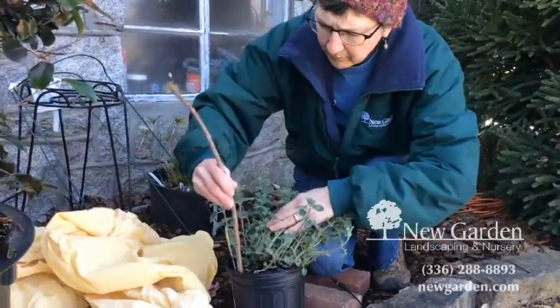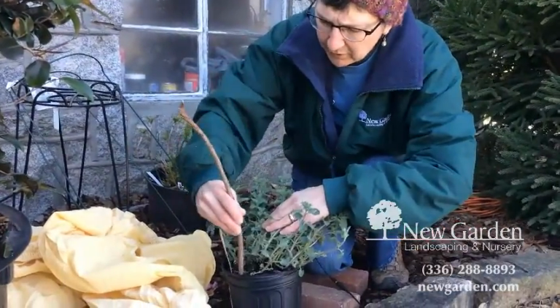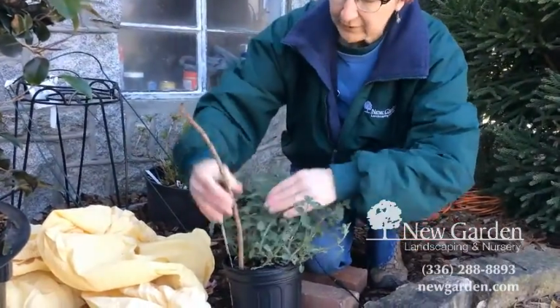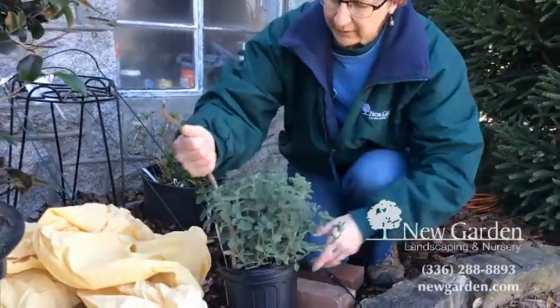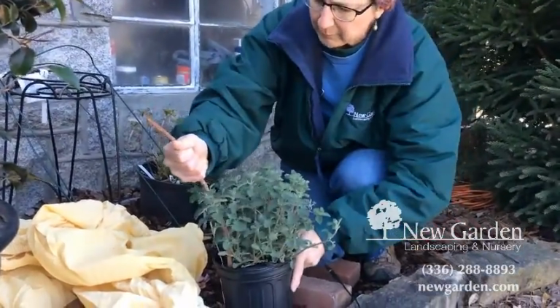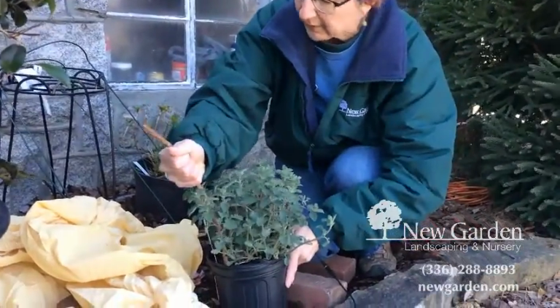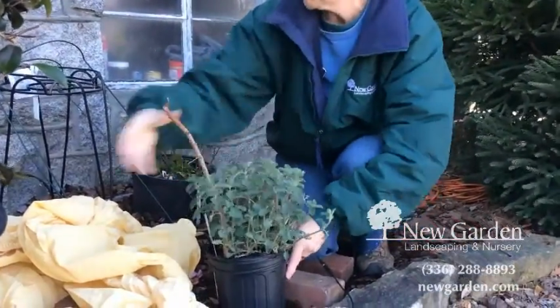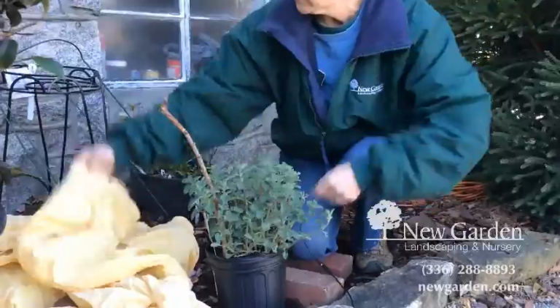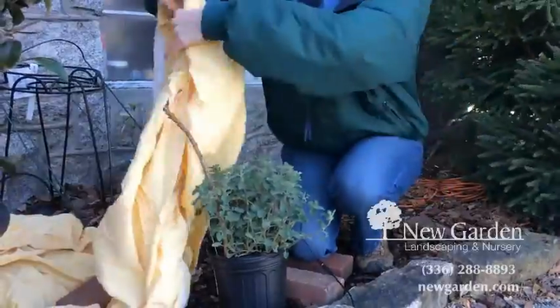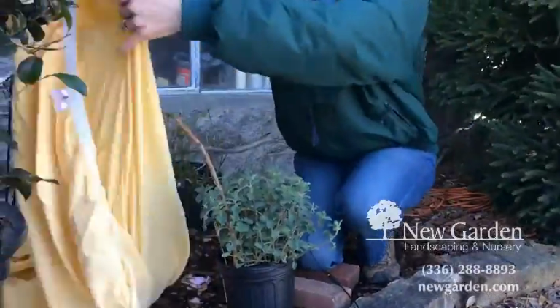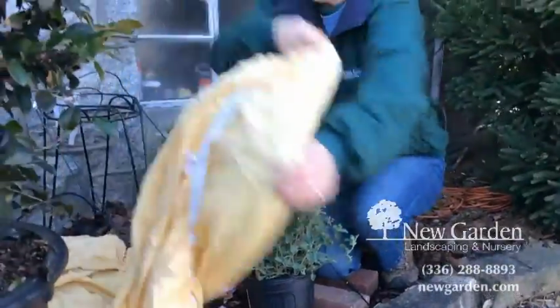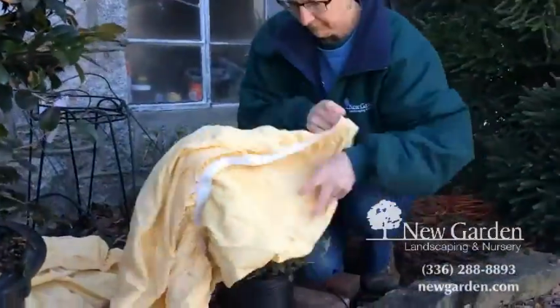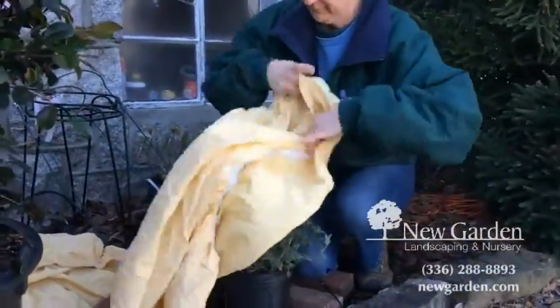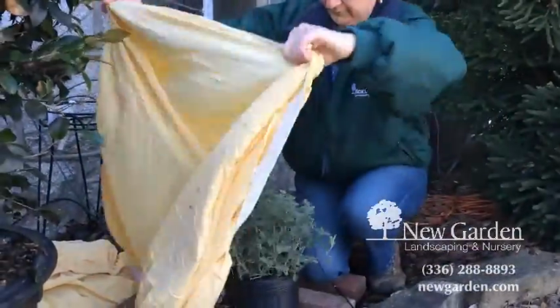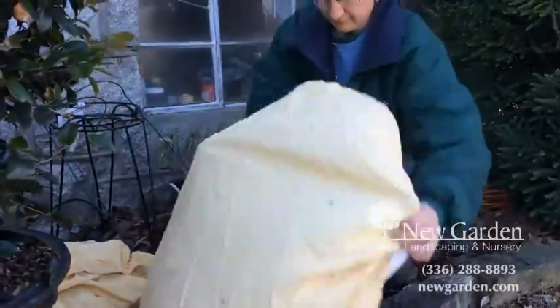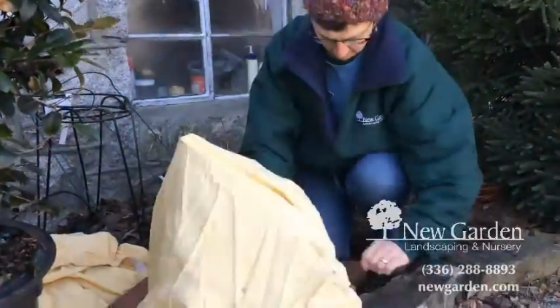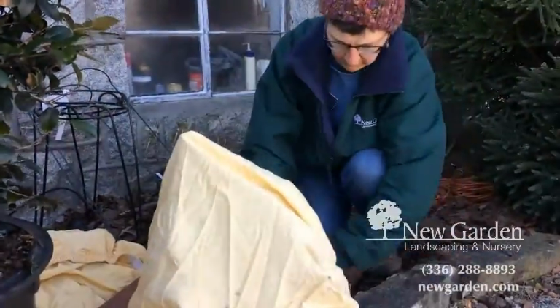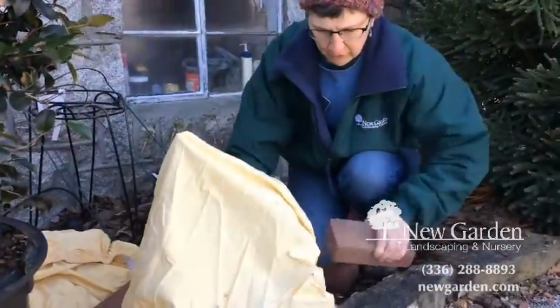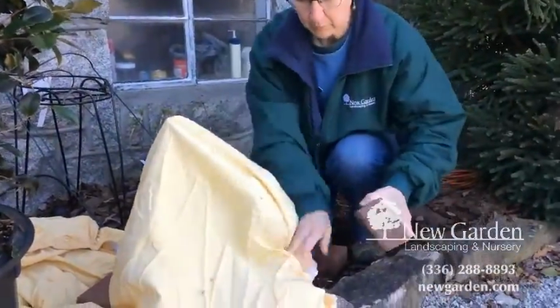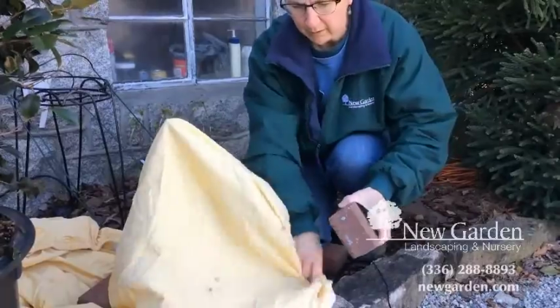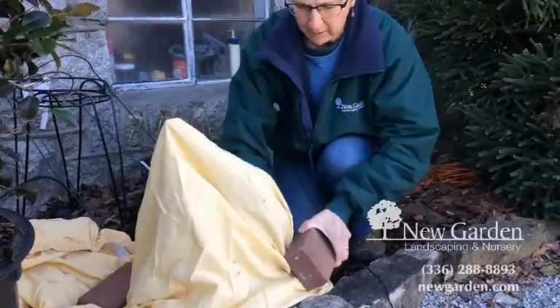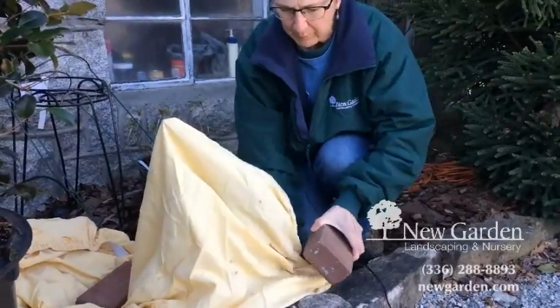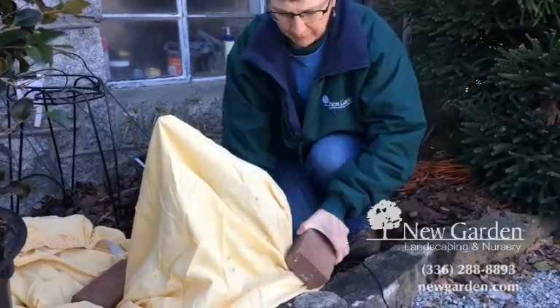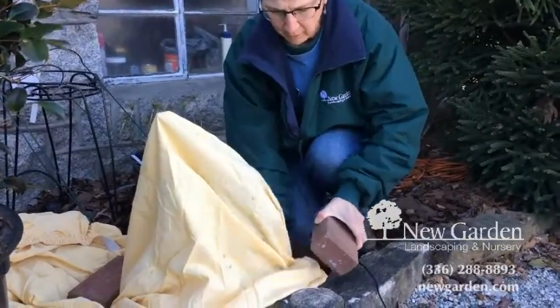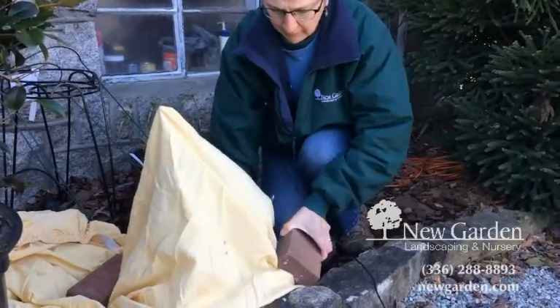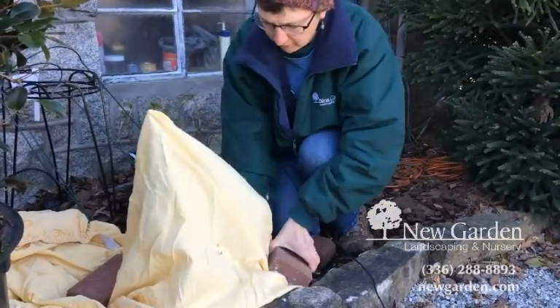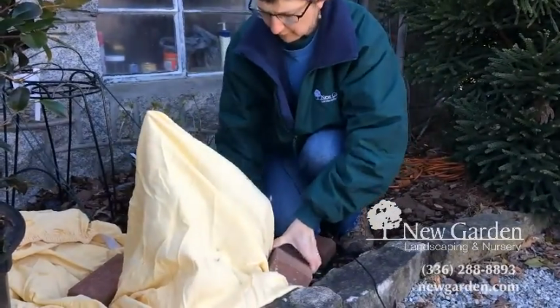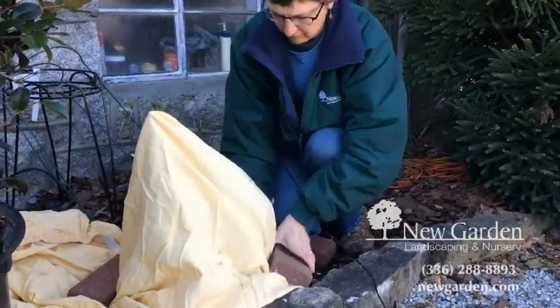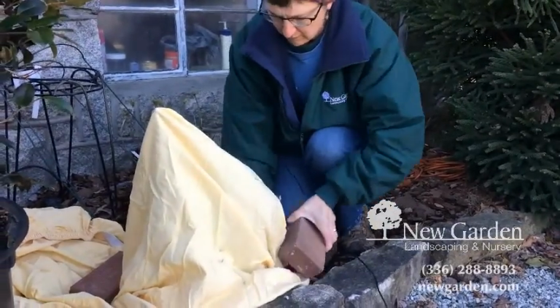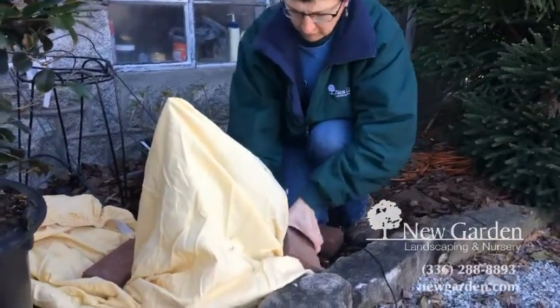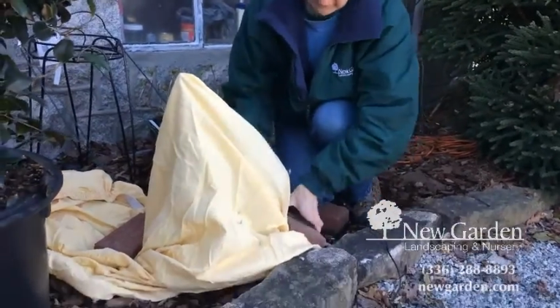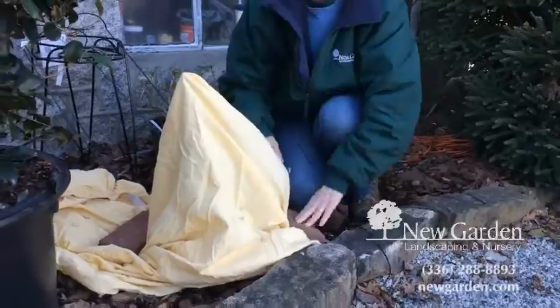Just stick a stick down beside it, cover it, and weight down the sheet with a brick, a heavy pot, or anything else that will keep that sheet connected to the ground.